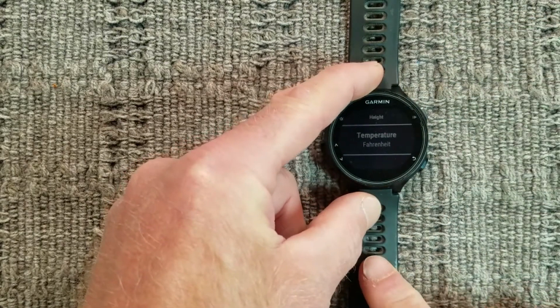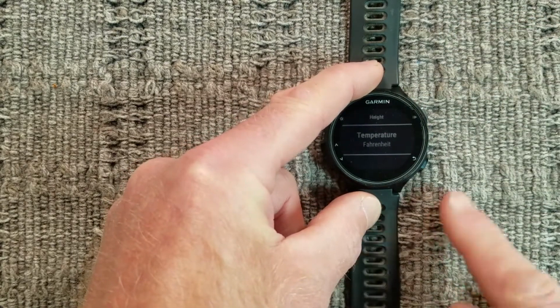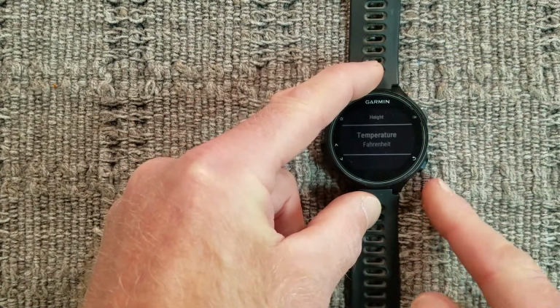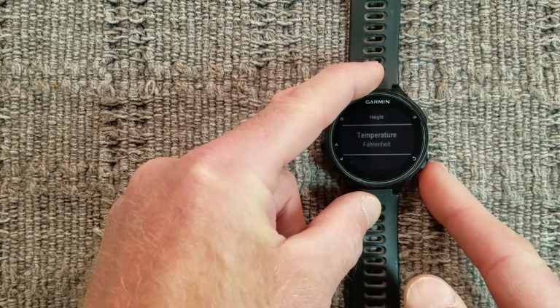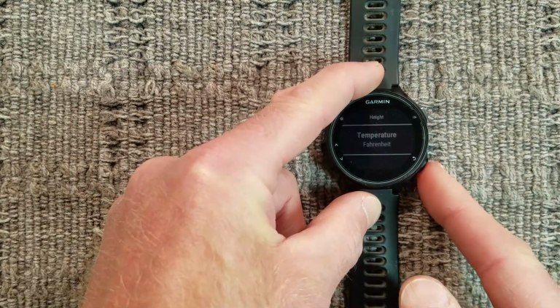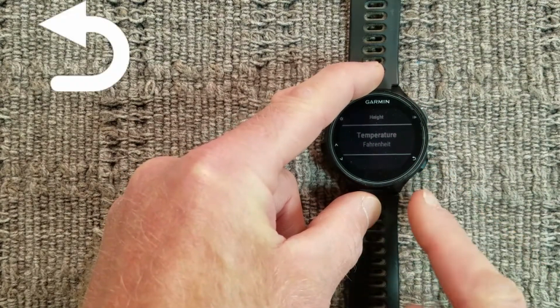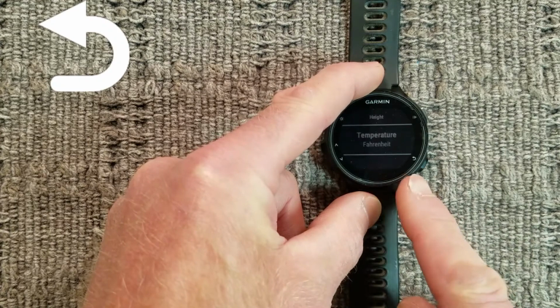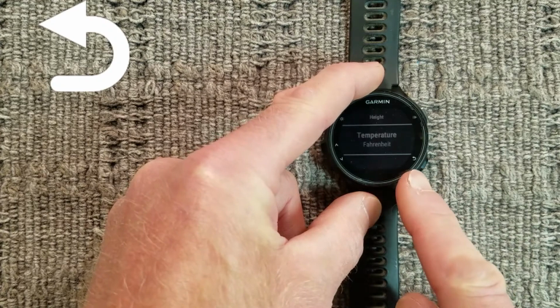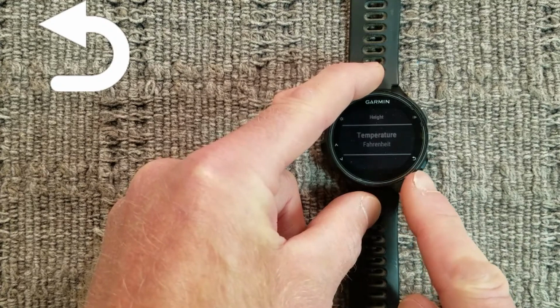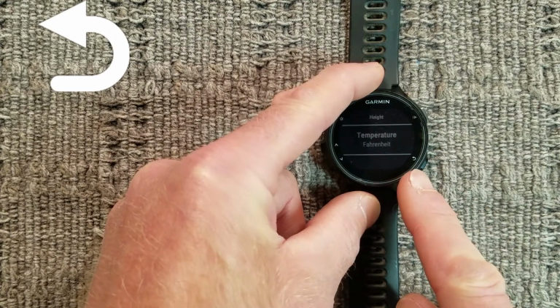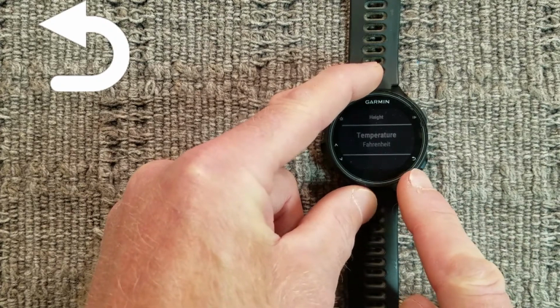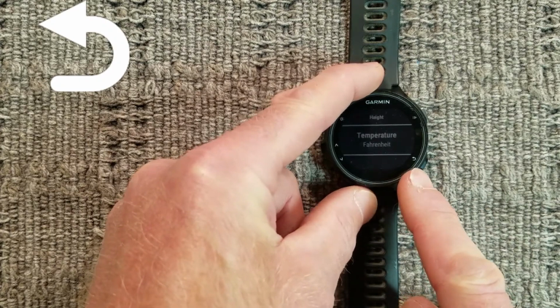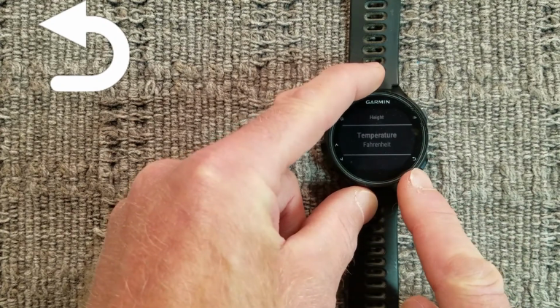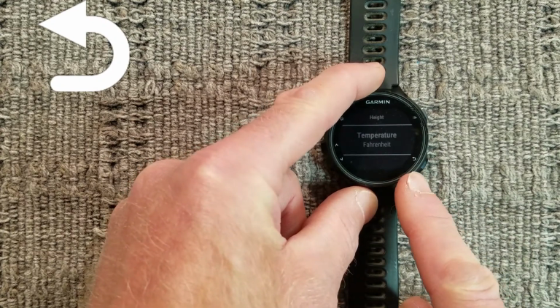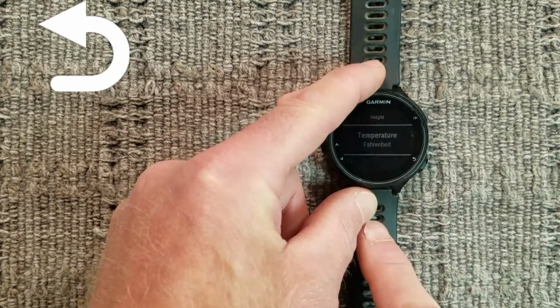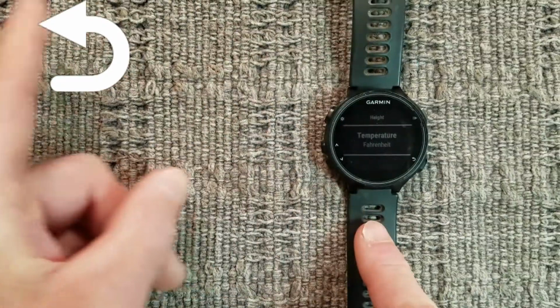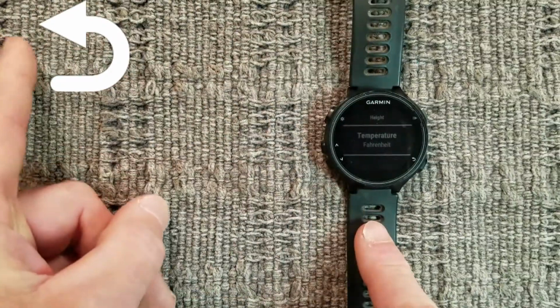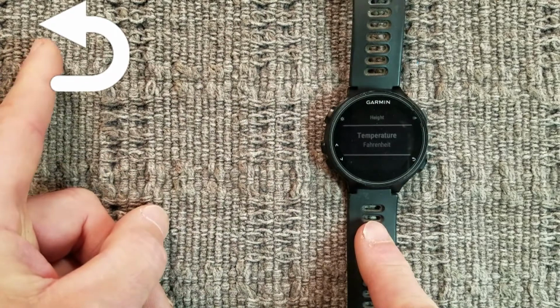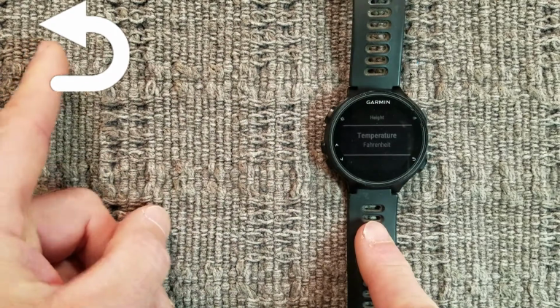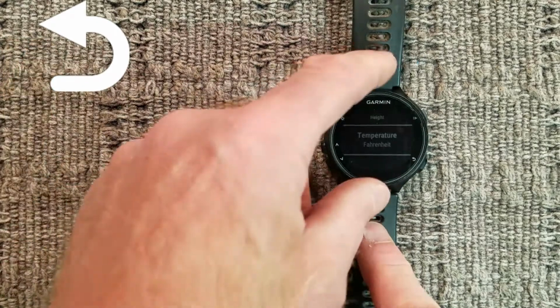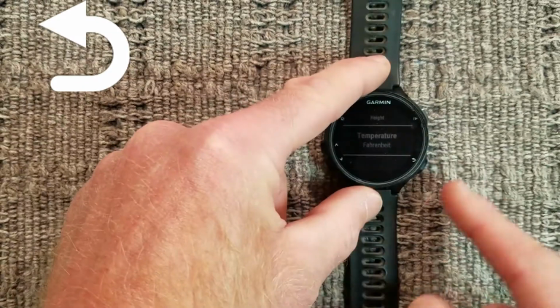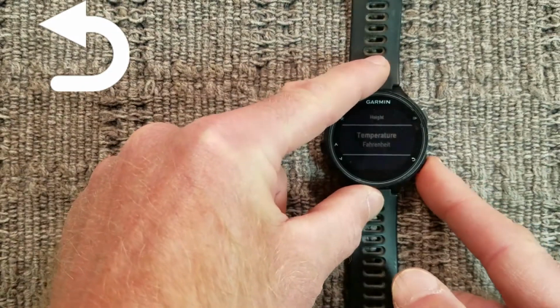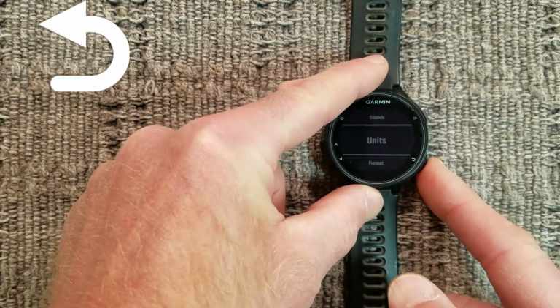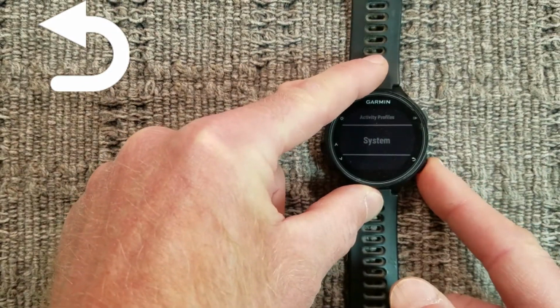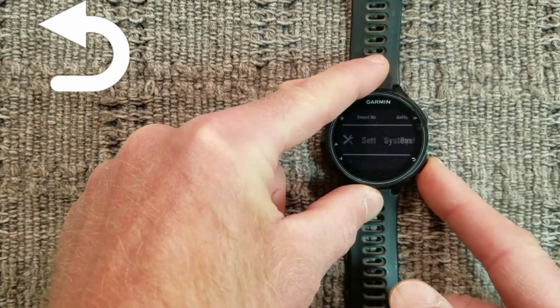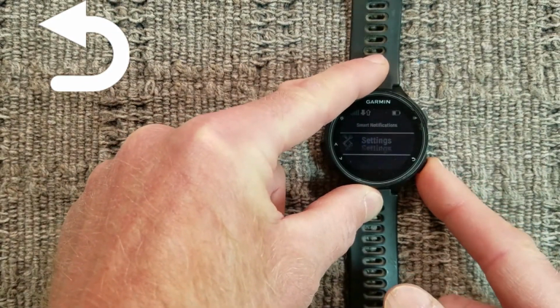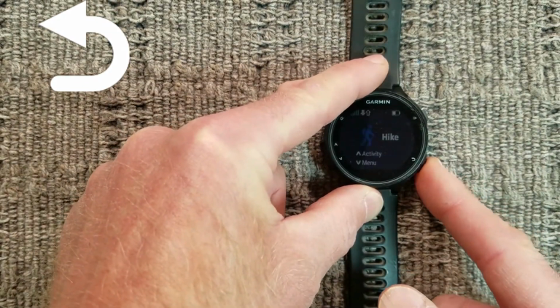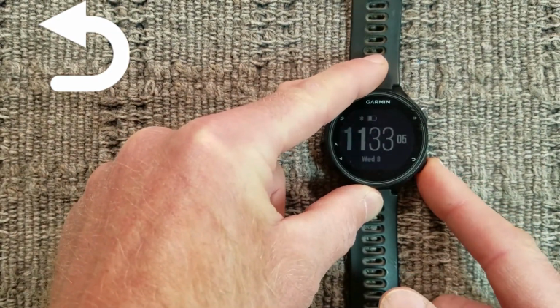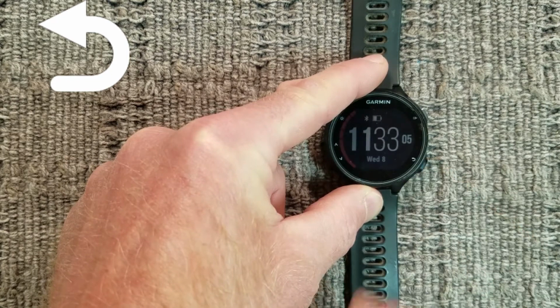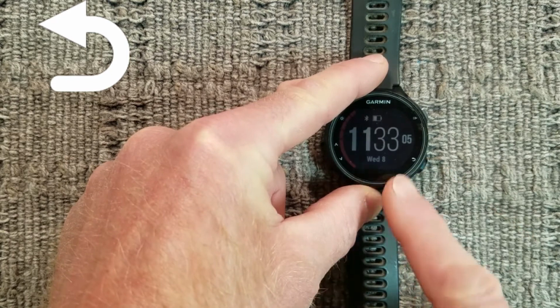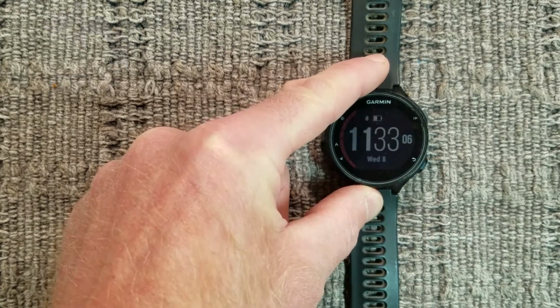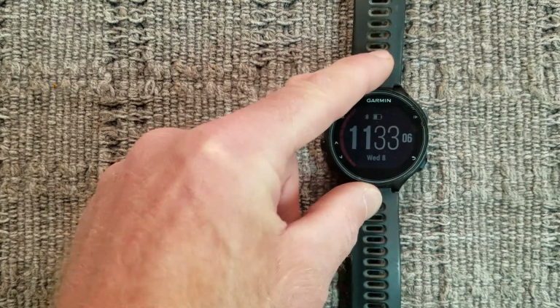Press the lap button, which is in the lower right of the watch and has an icon that looks like this. Repeatedly press it until you get back to the home screen.